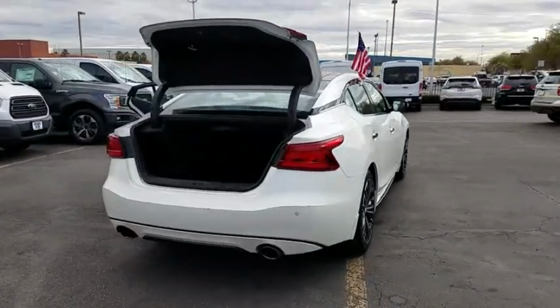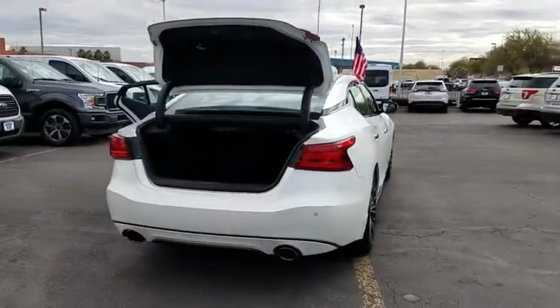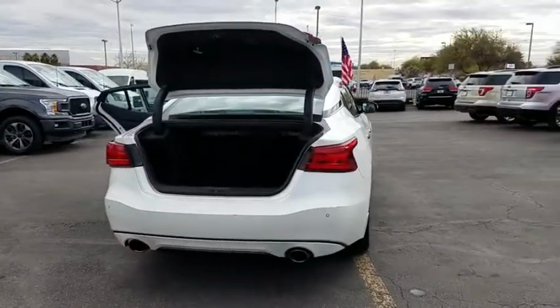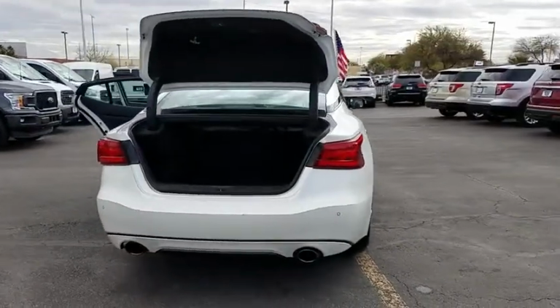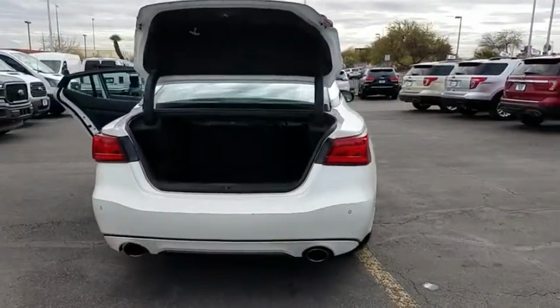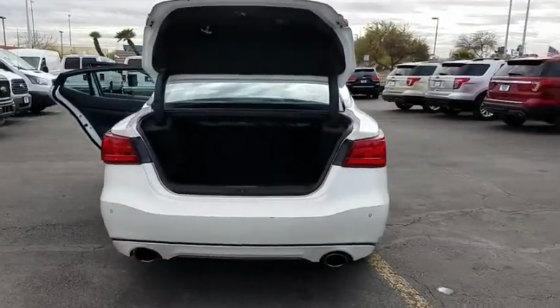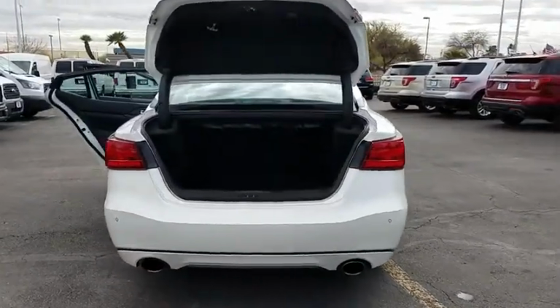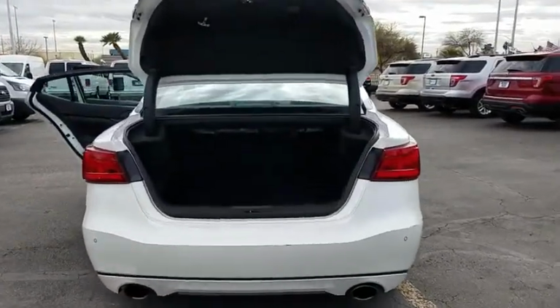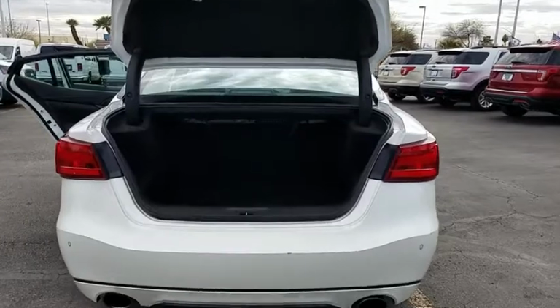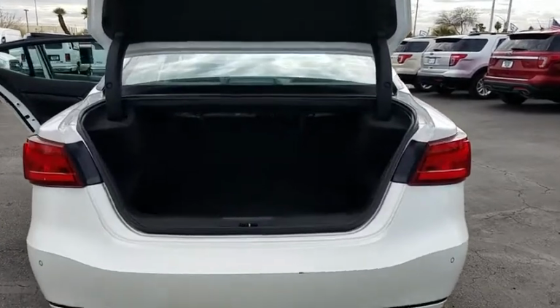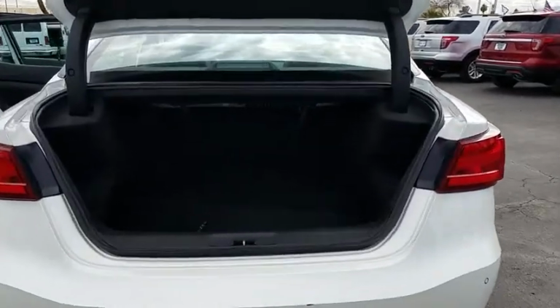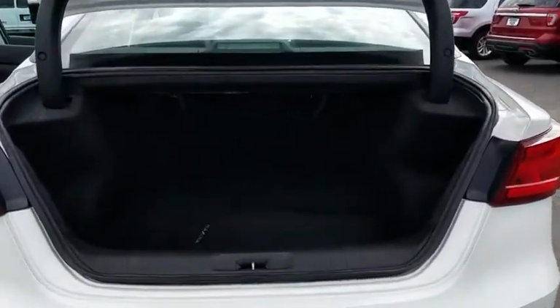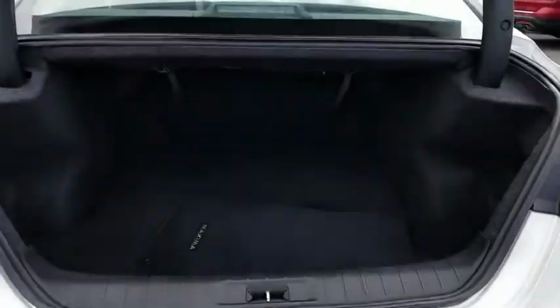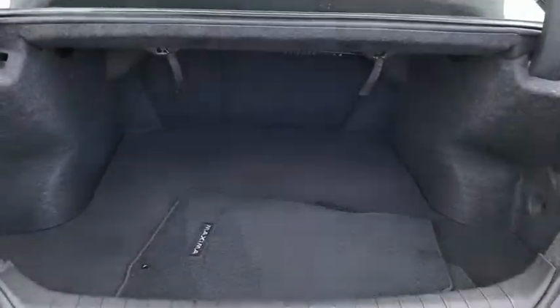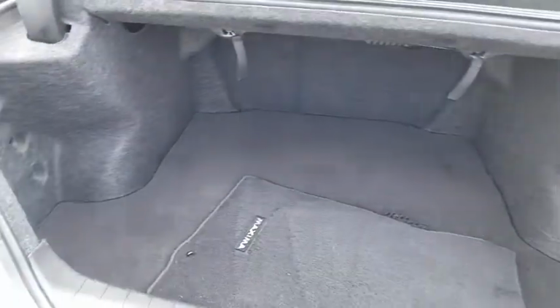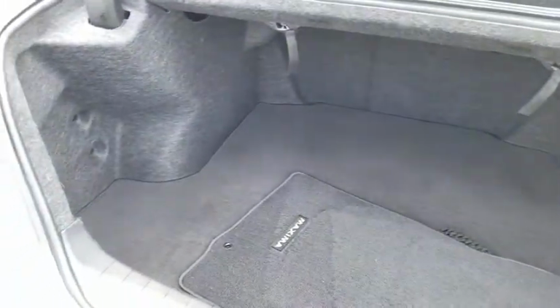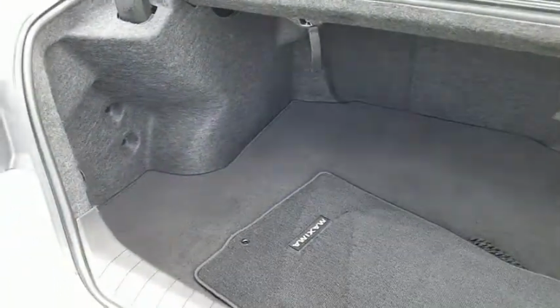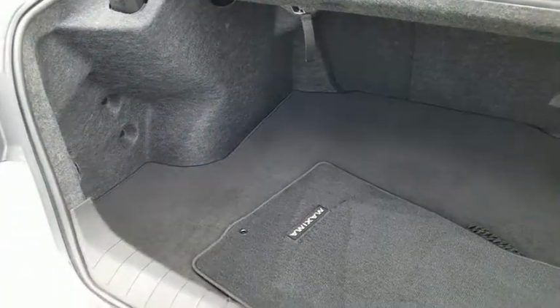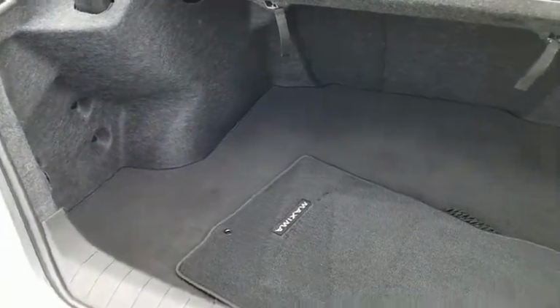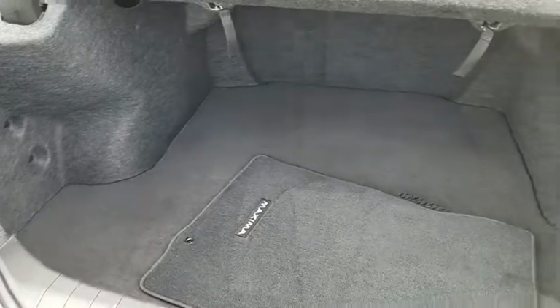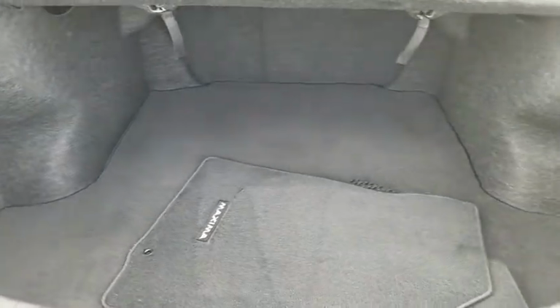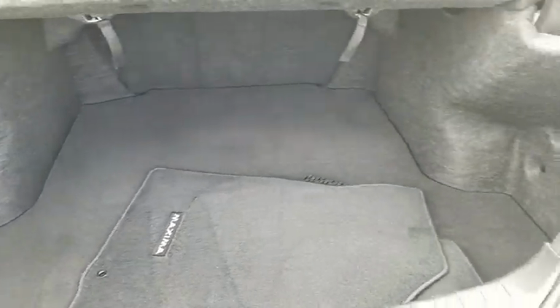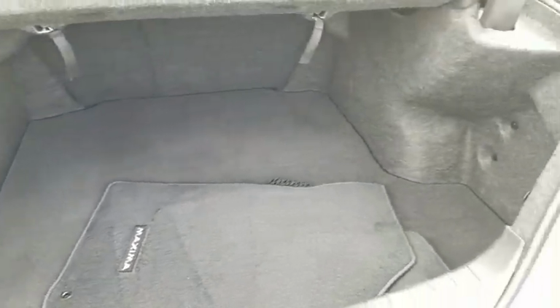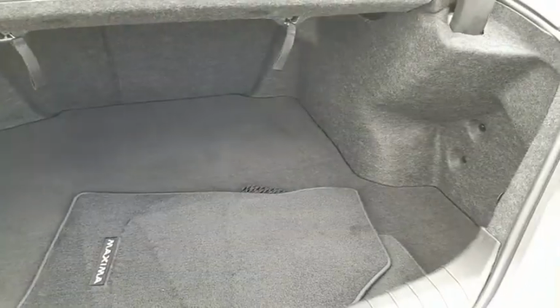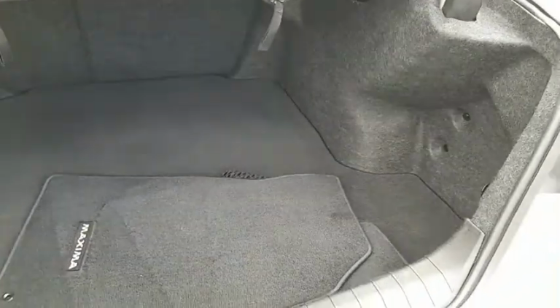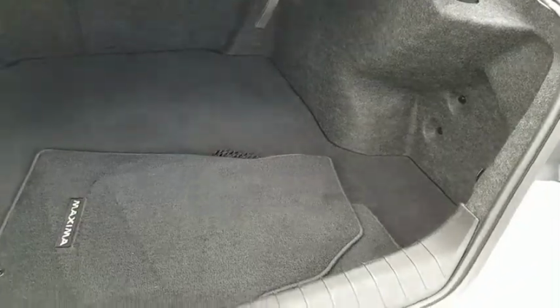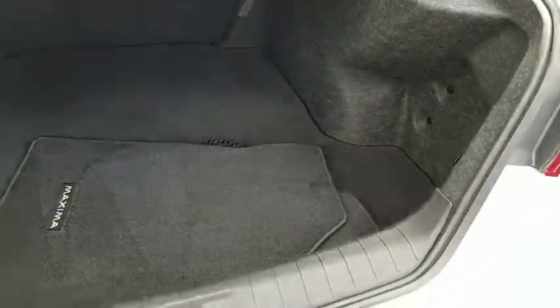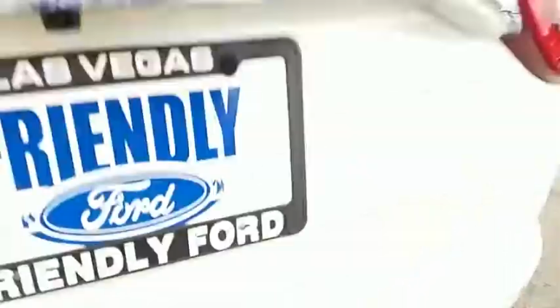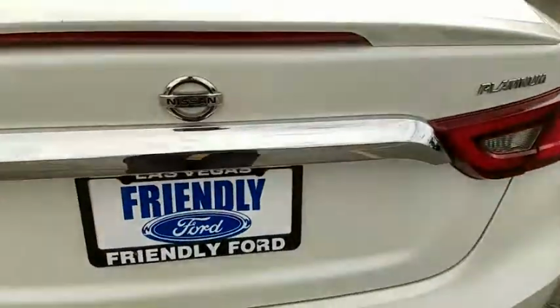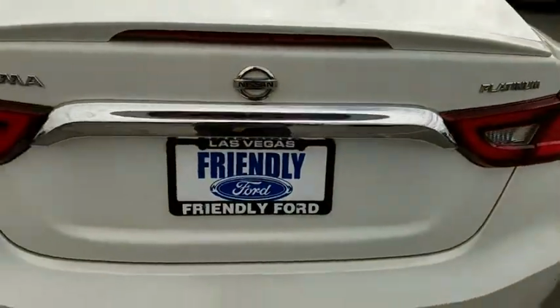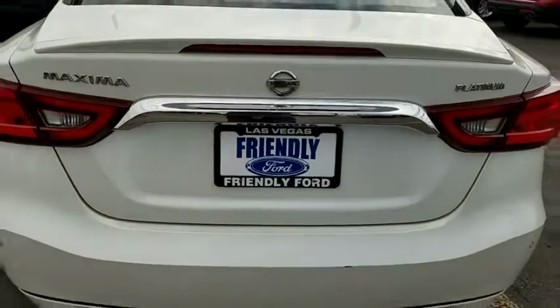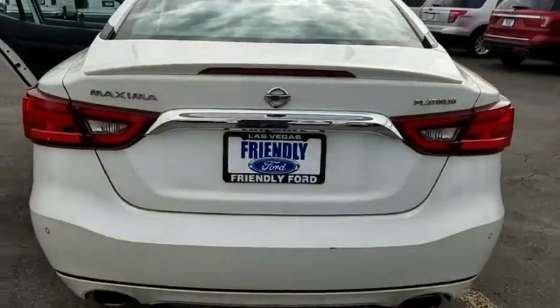This vehicle has less than 45,000 miles. Here are some of this vehicle's great options: traction control, power passenger seat, navigation system, dual airbags, power steering, four-wheel disc brakes, fog lights, security system.